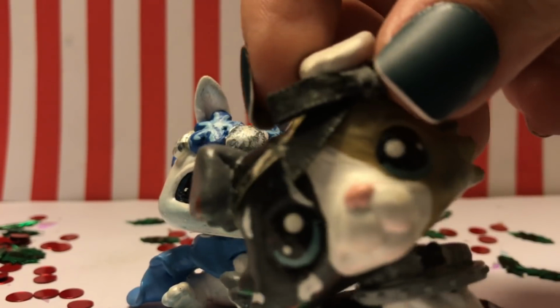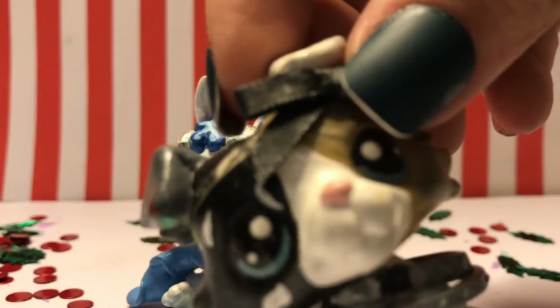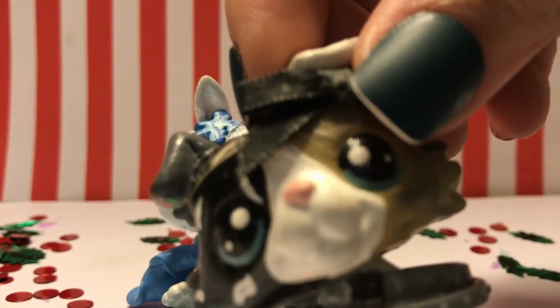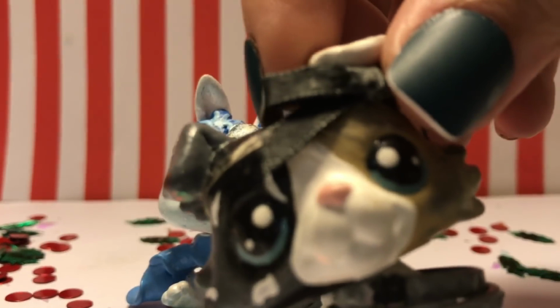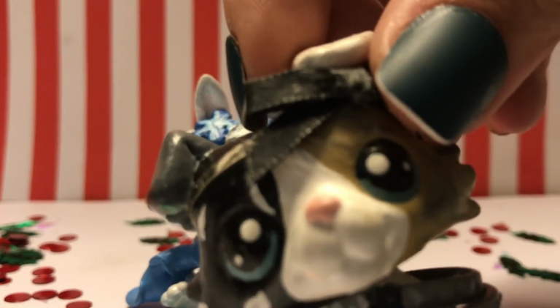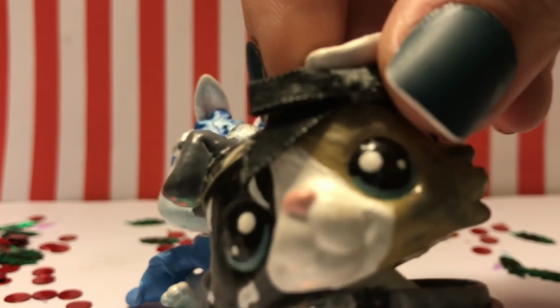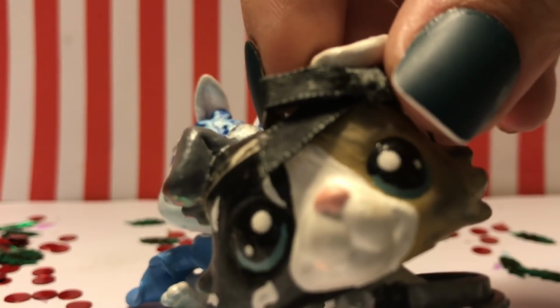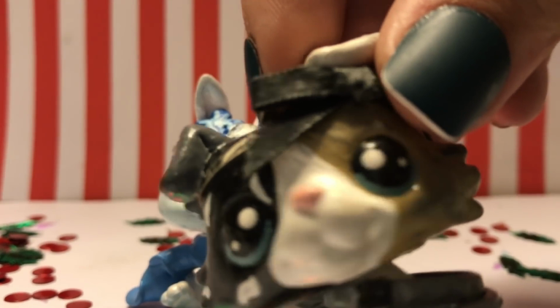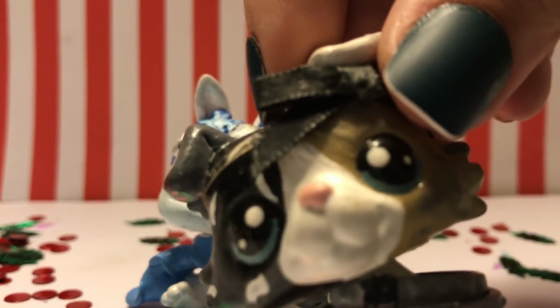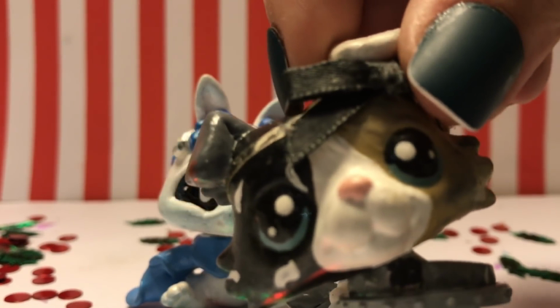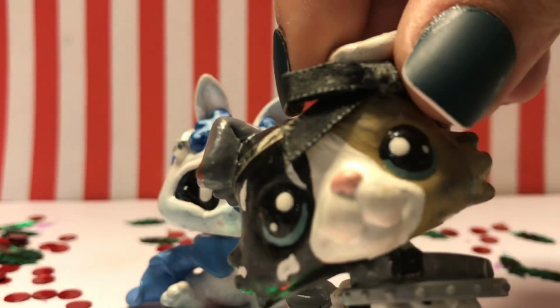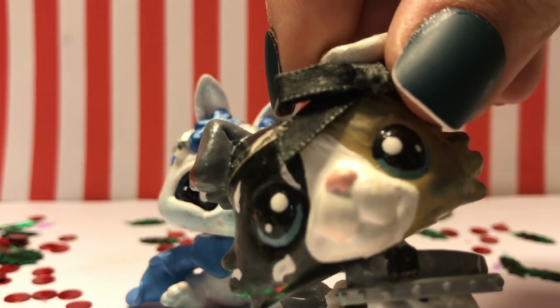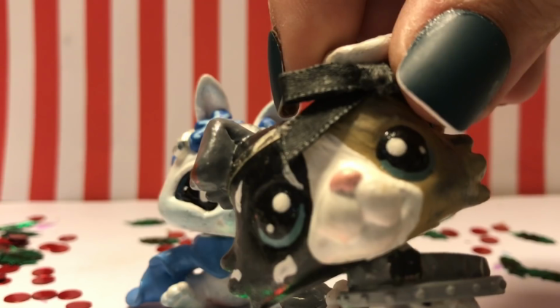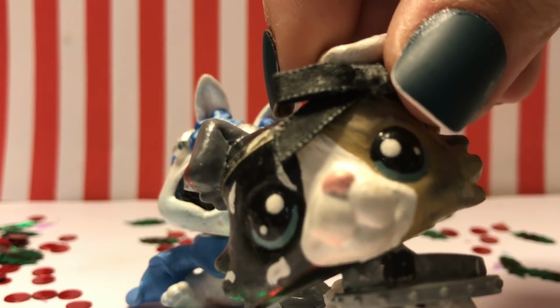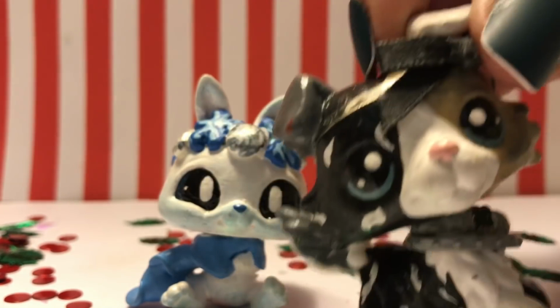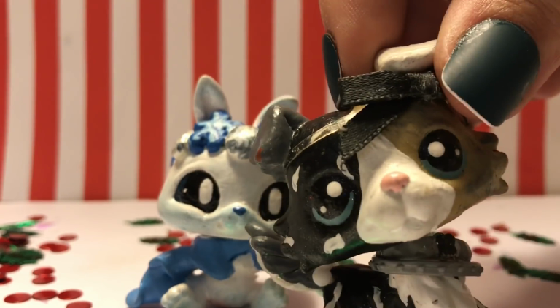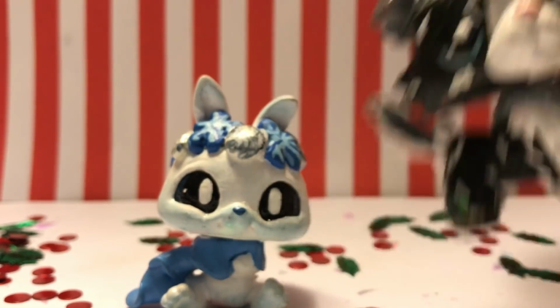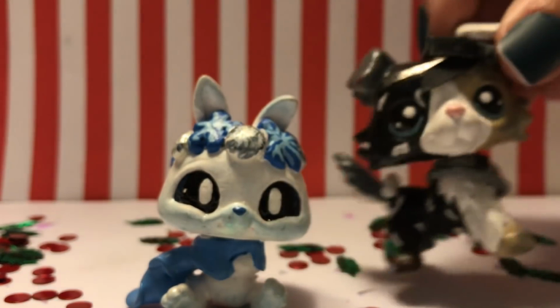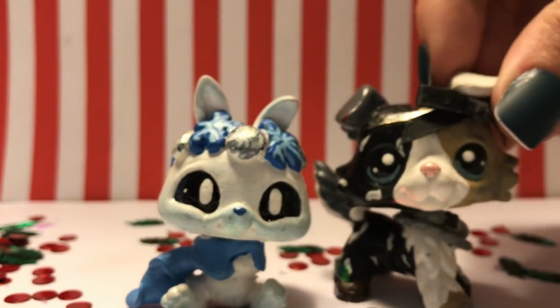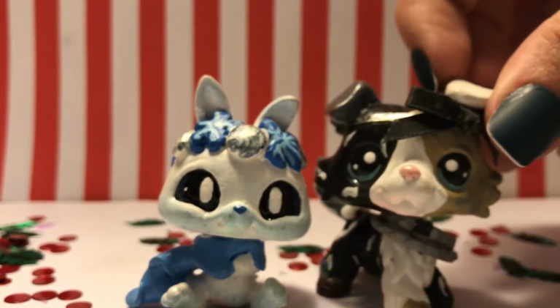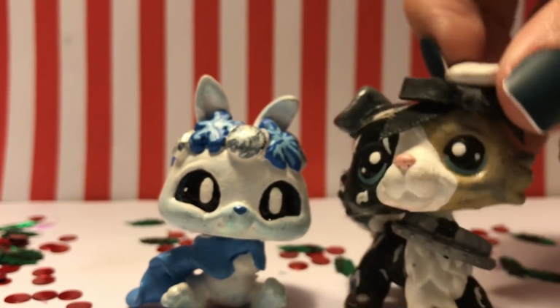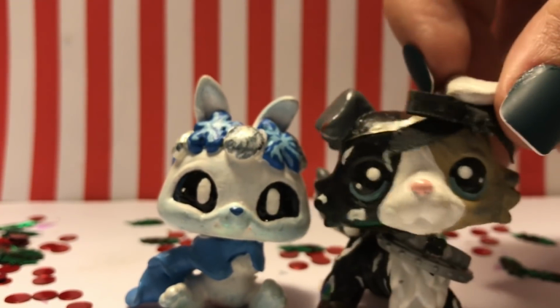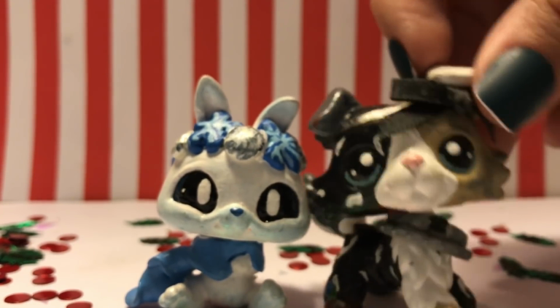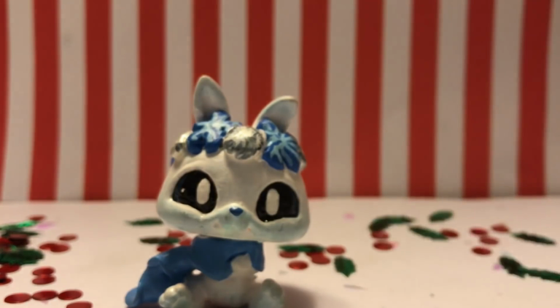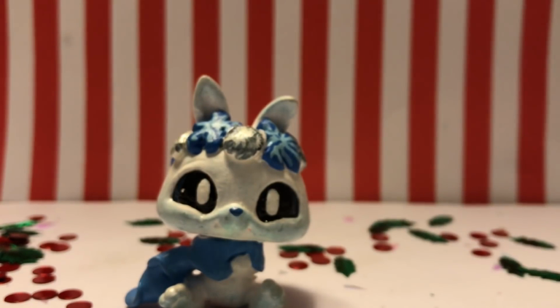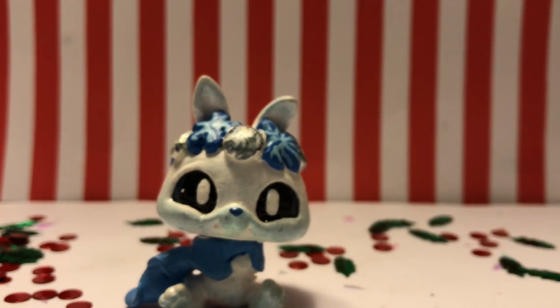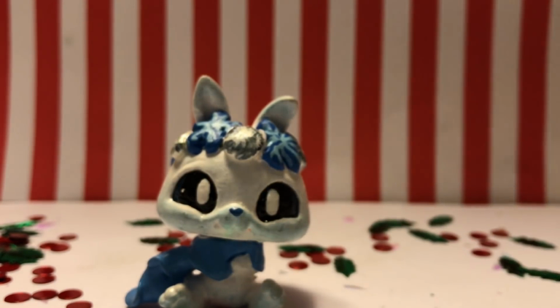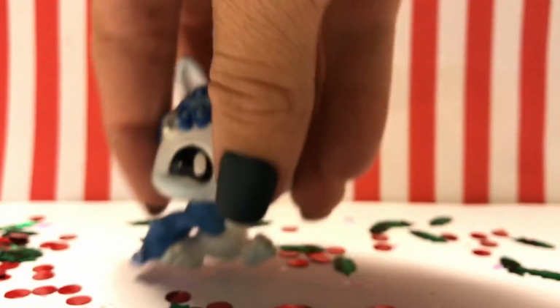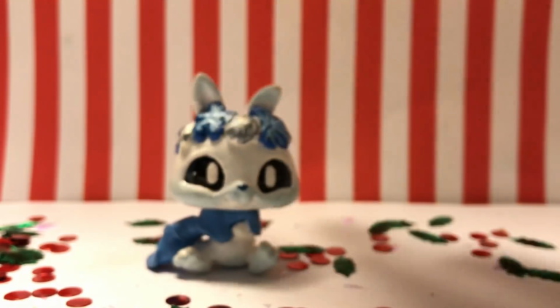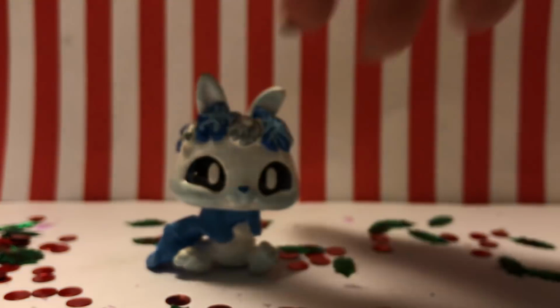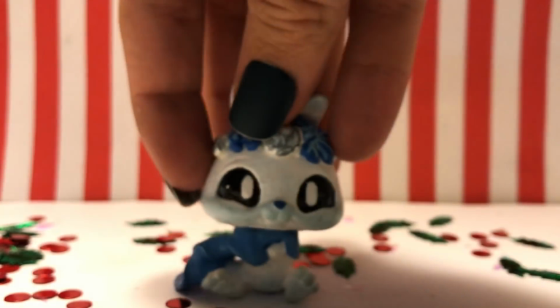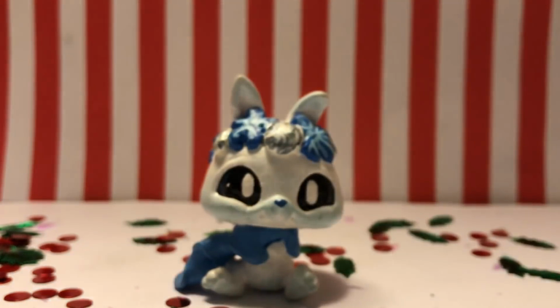I am better at customs — I just wasn't great at these ones. But I still want to show you guys because I want you to see some type of Christmasy video, and these are Christmas customs, so I might as well. But yeah, here's the snow bunny, and I will call her Elsa.